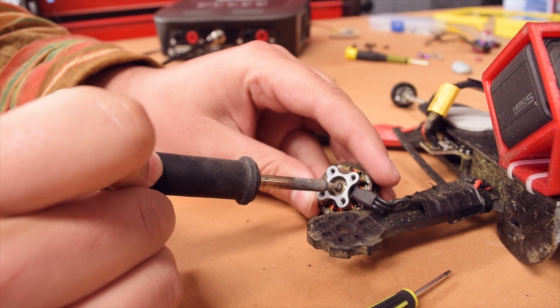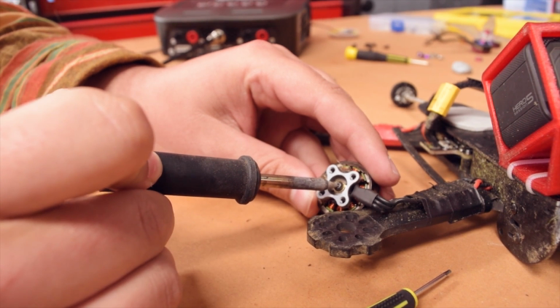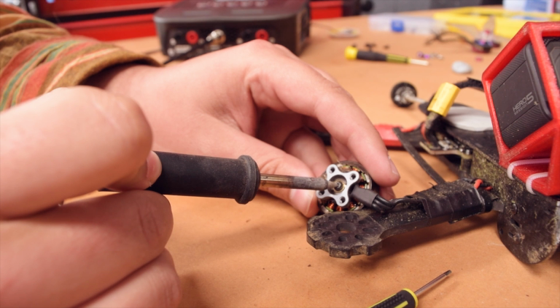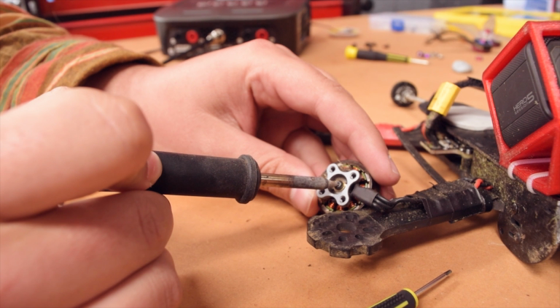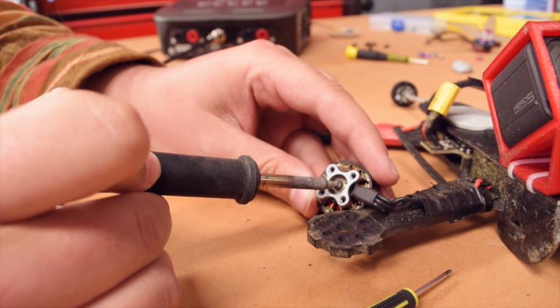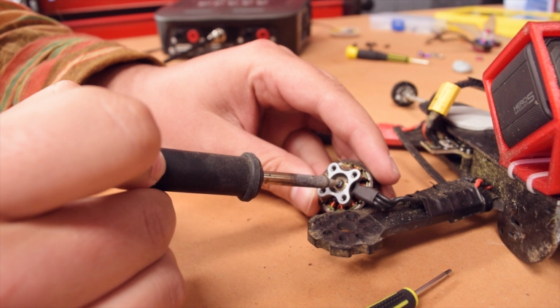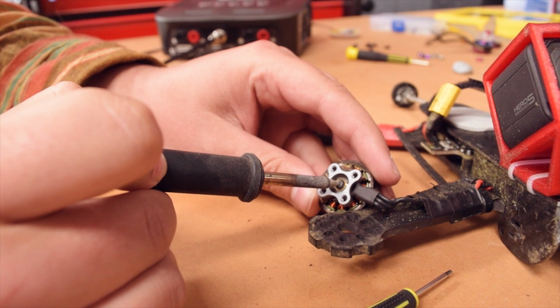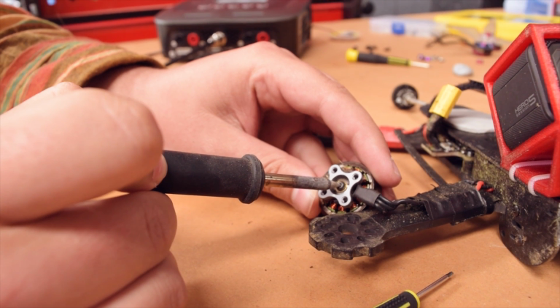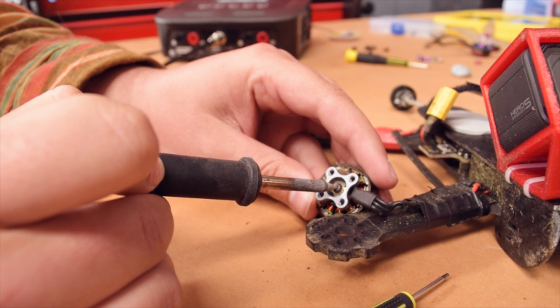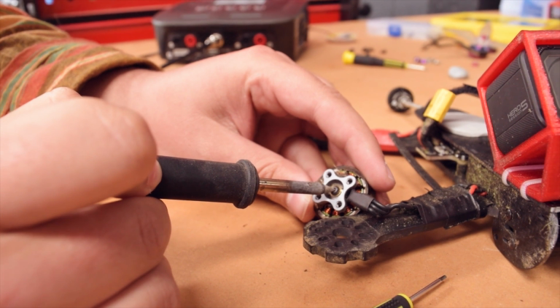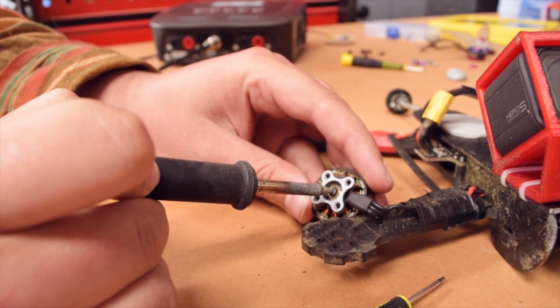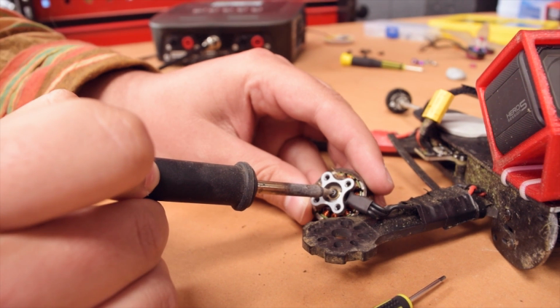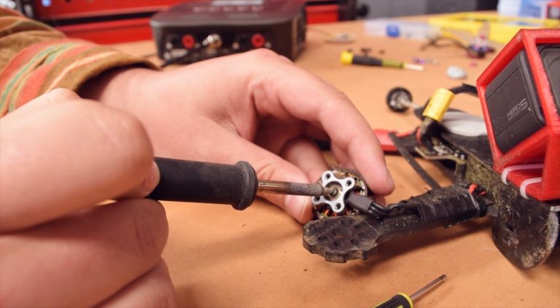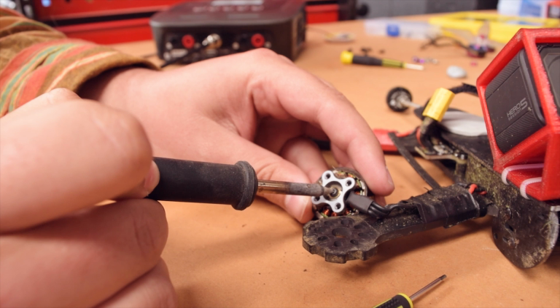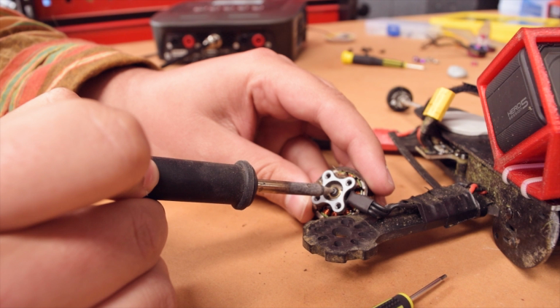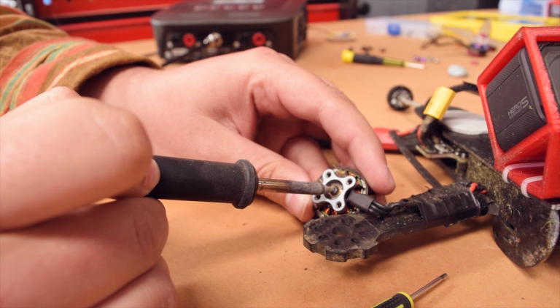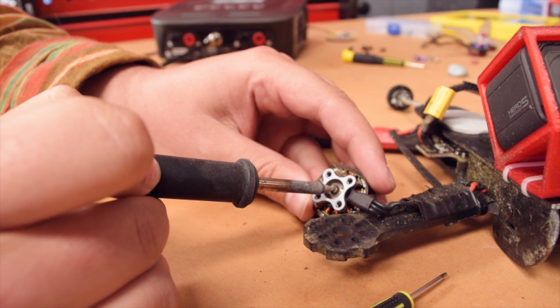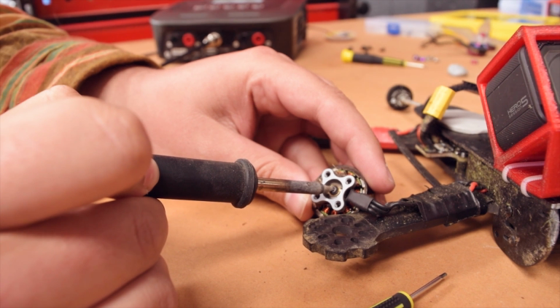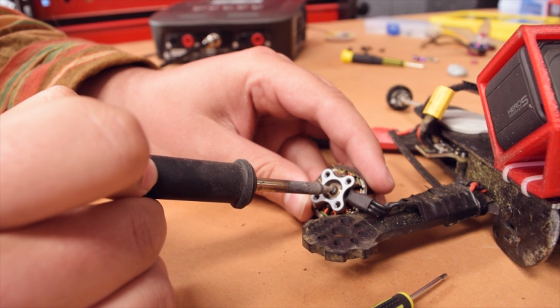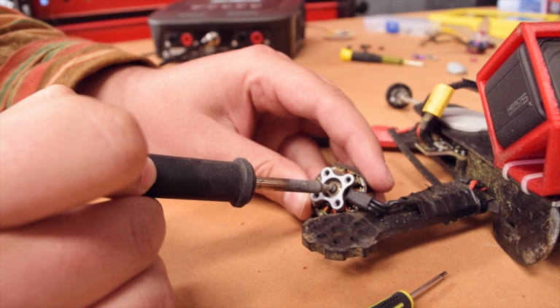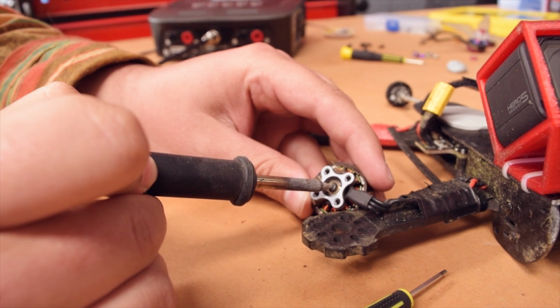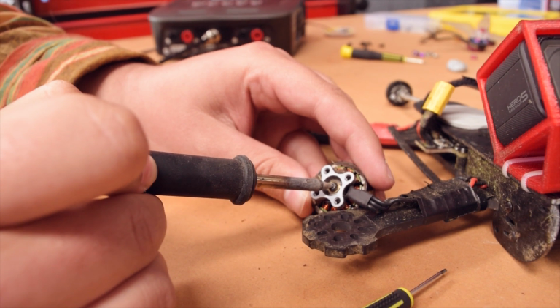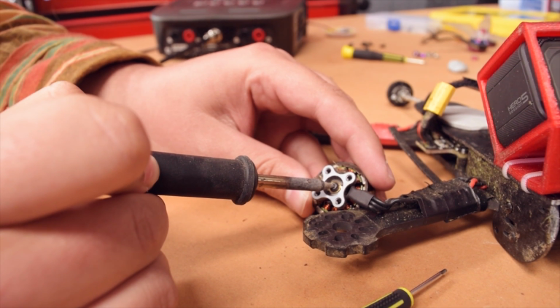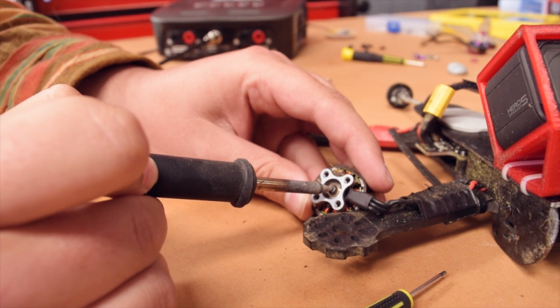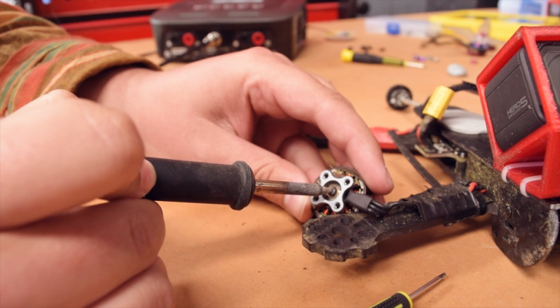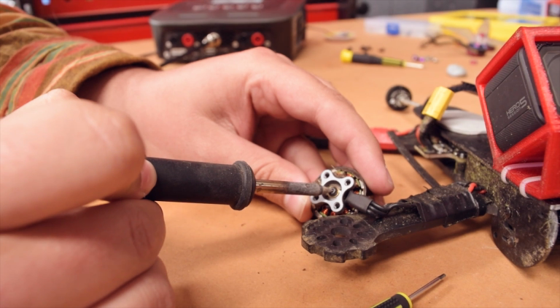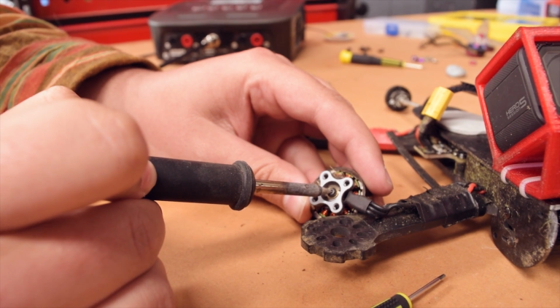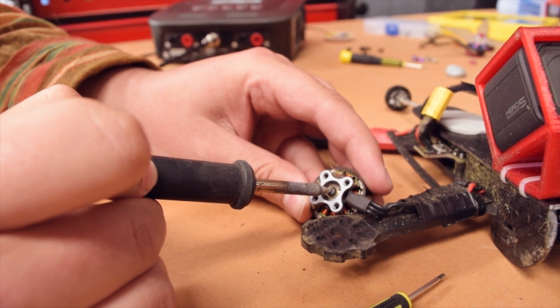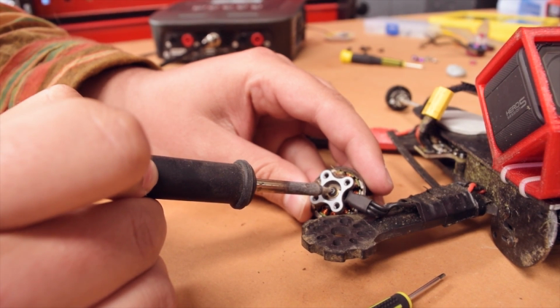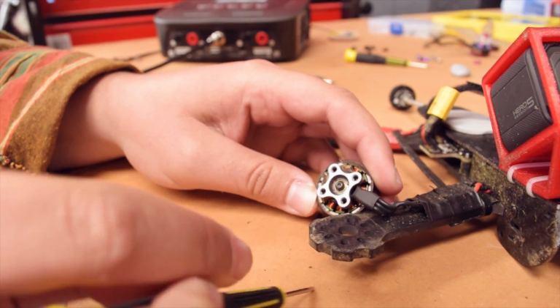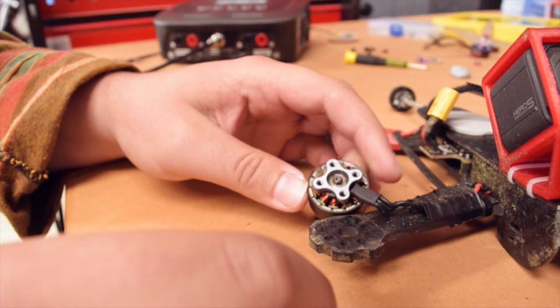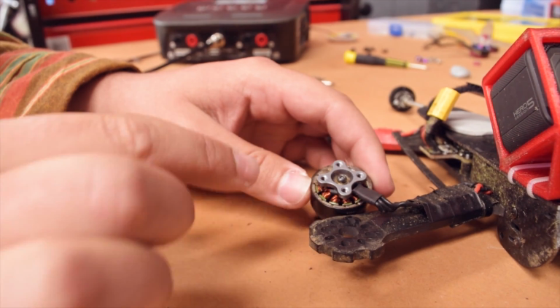So you just need to keep doing this until the screw is all the way out. You don't want to force the screw too much because again you're going to strip the head of the screw. Just got to keep applying heat, then jump on the driver, unscrew it a little bit, and repeat until the screw is out.